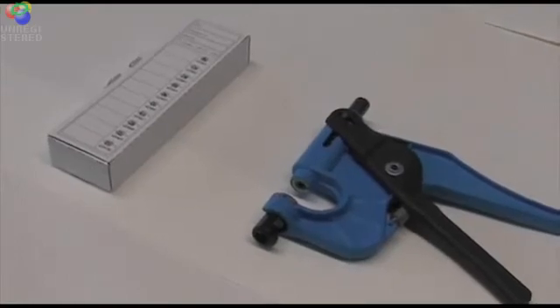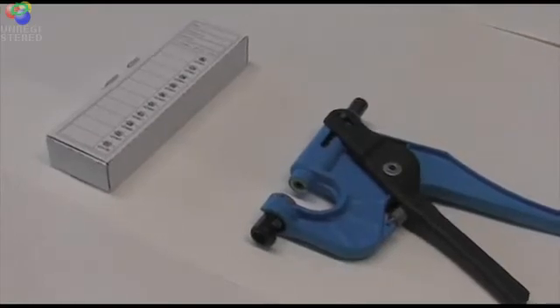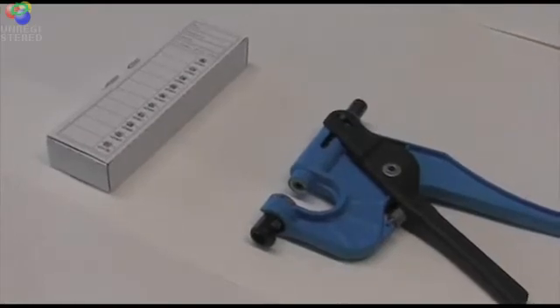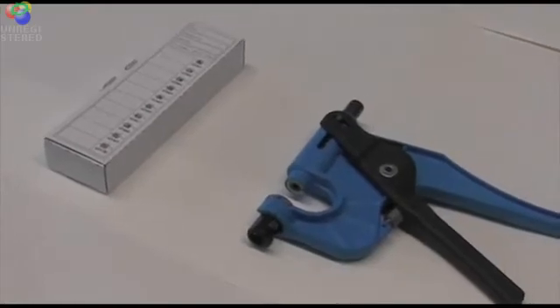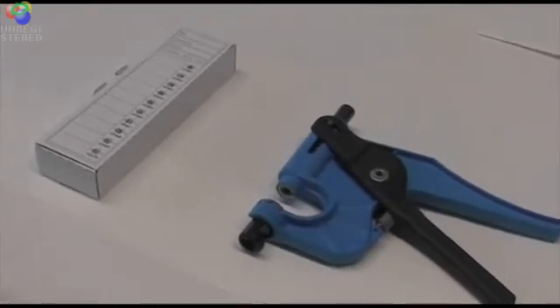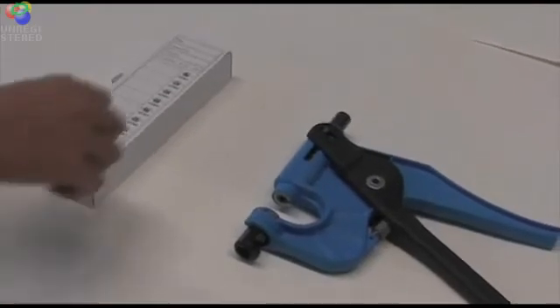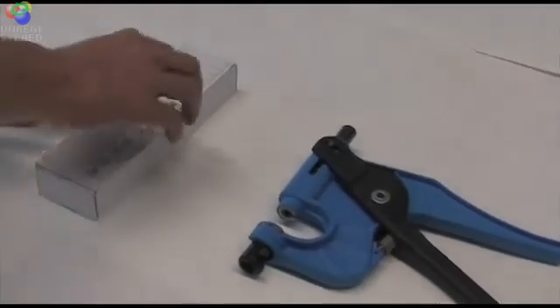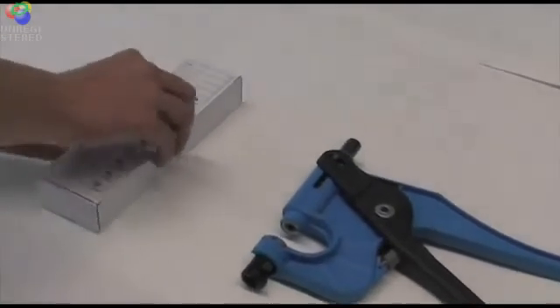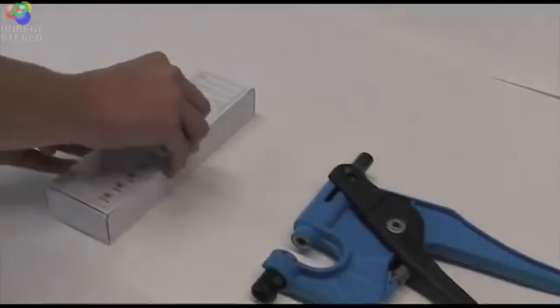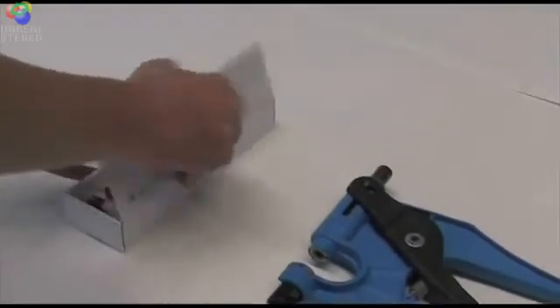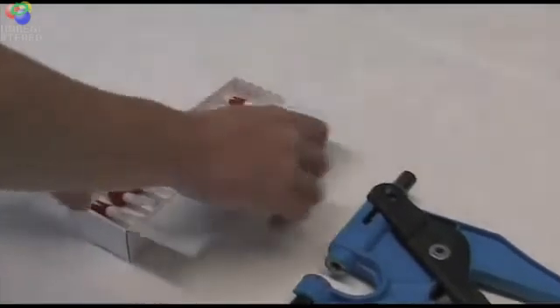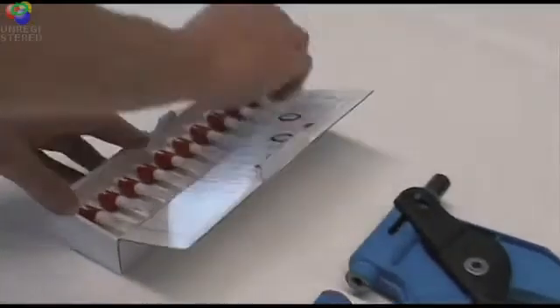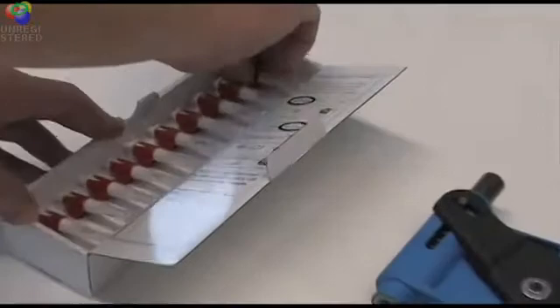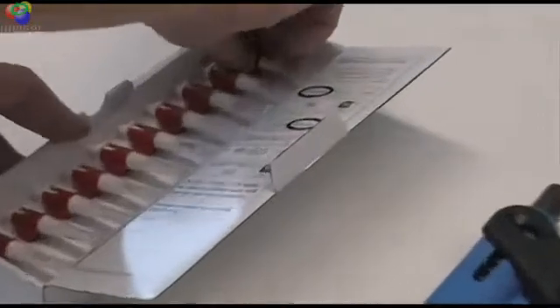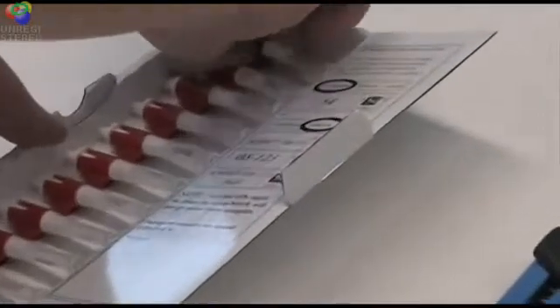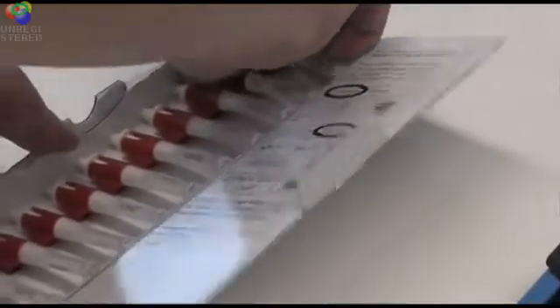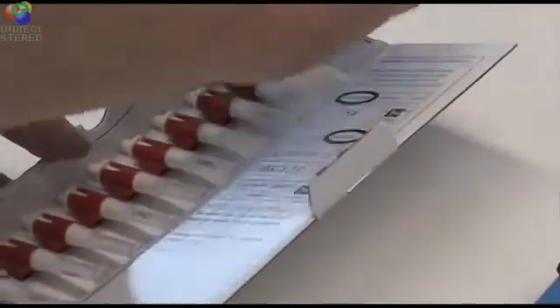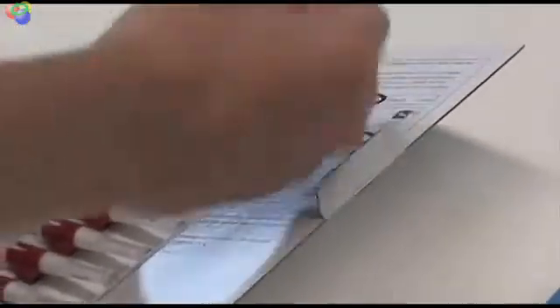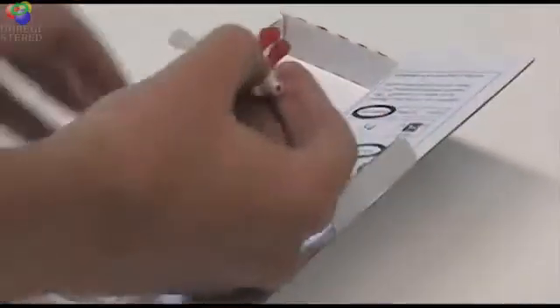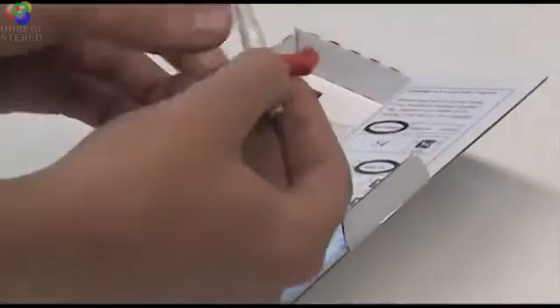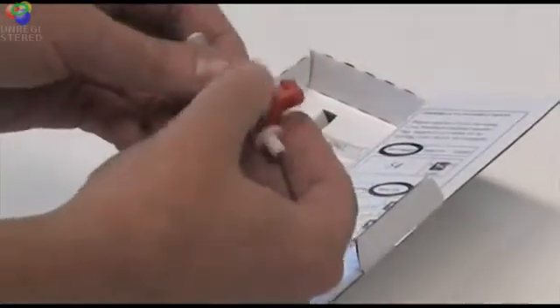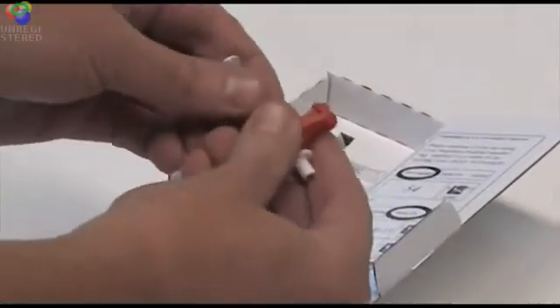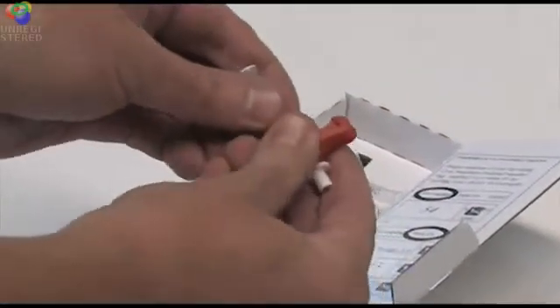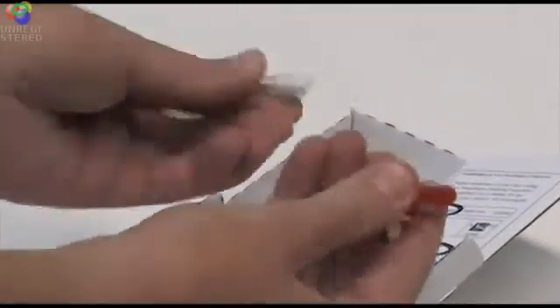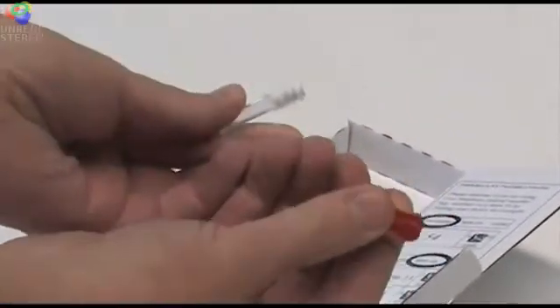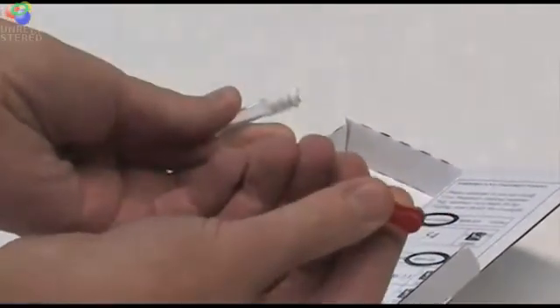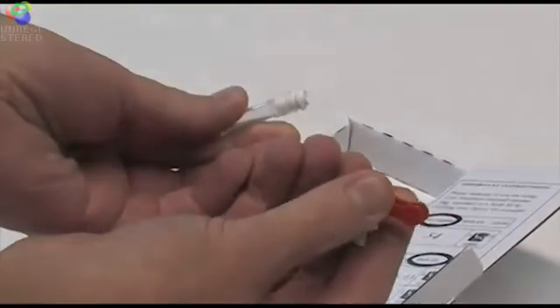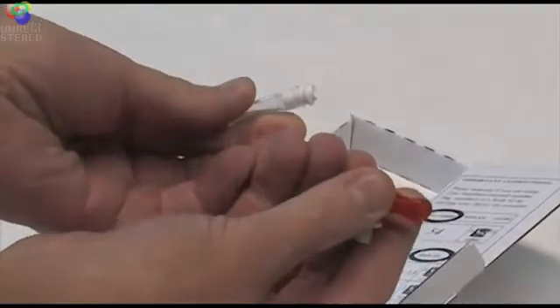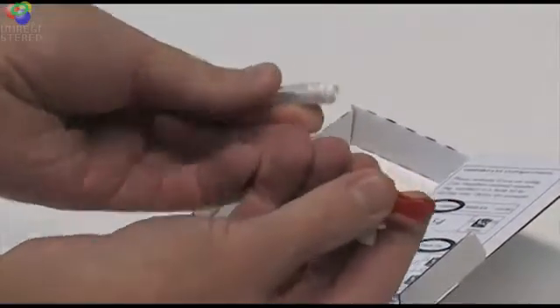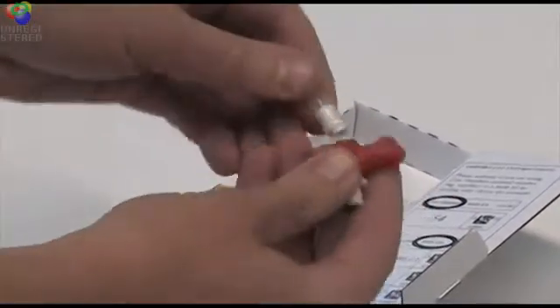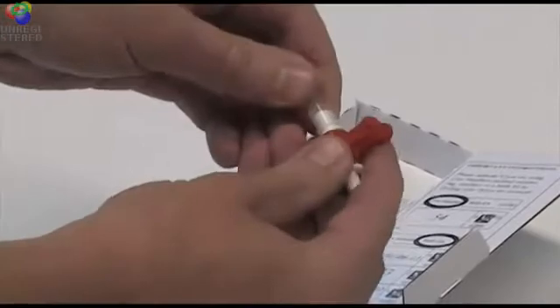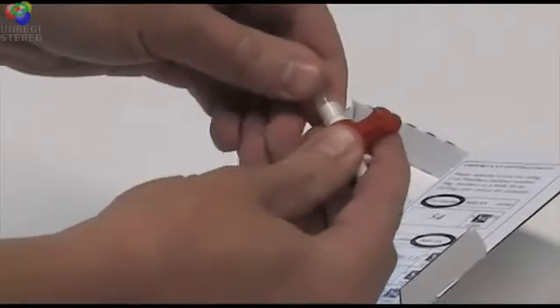Open the box and remove a punch. If a punch is separated into two pieces, you can clip it back together.